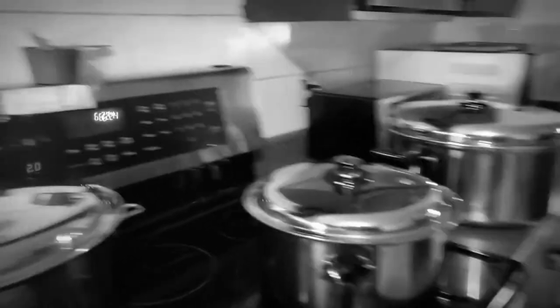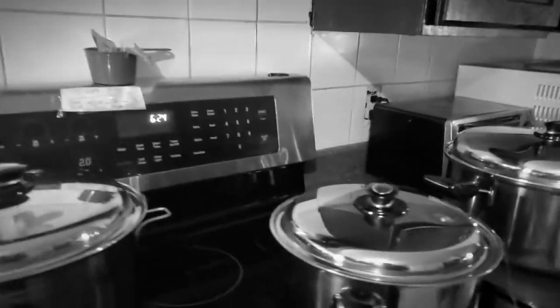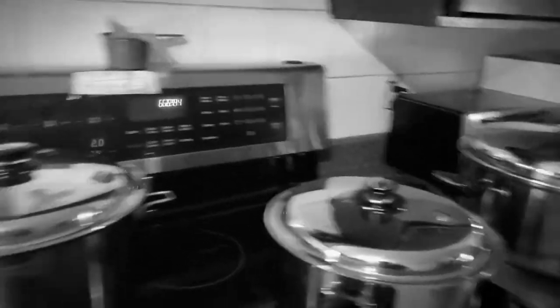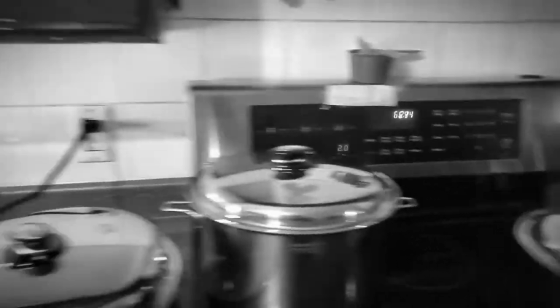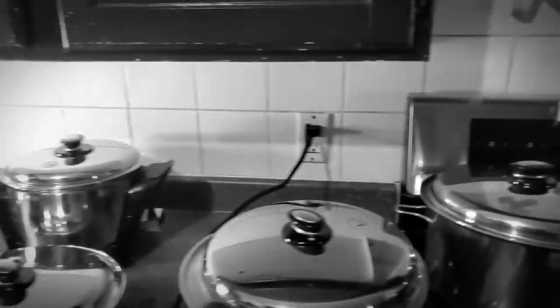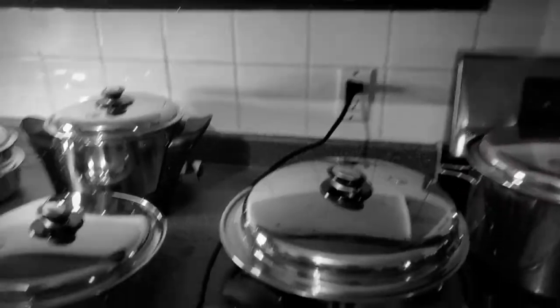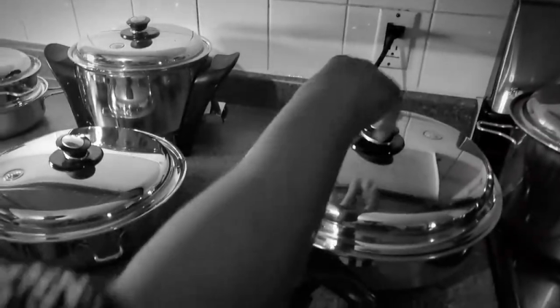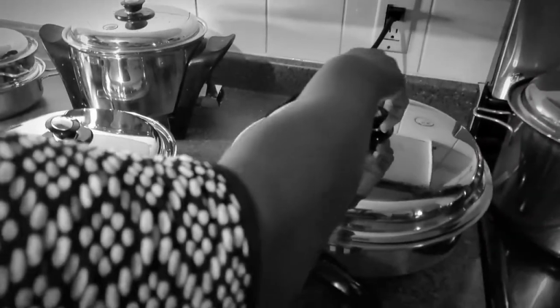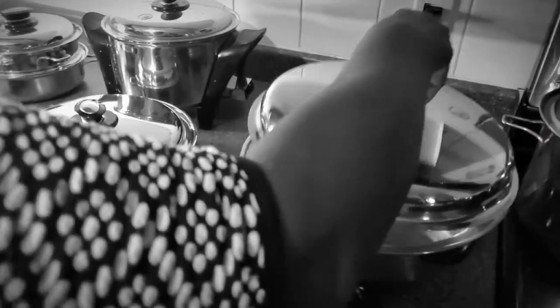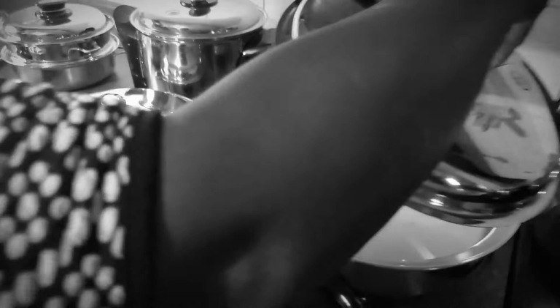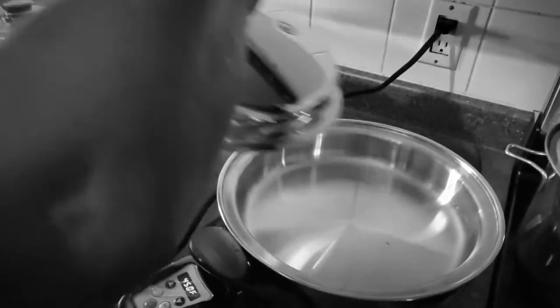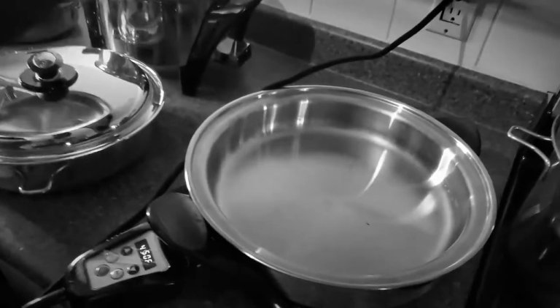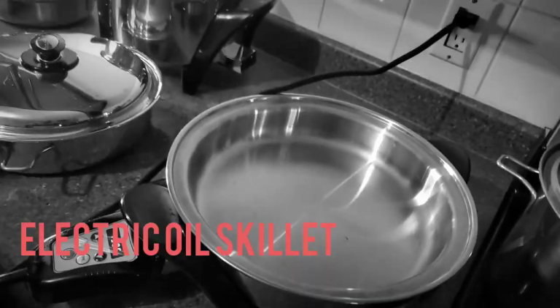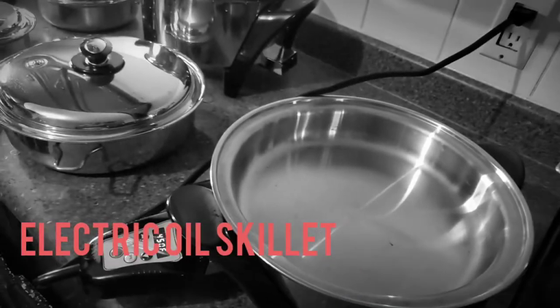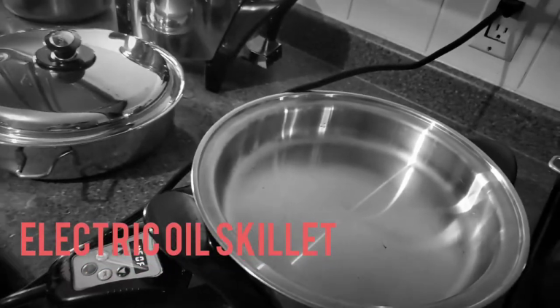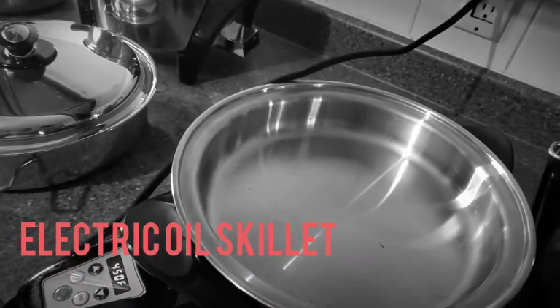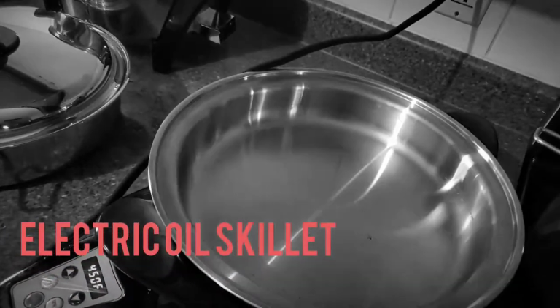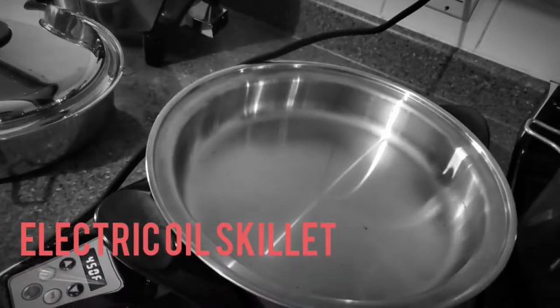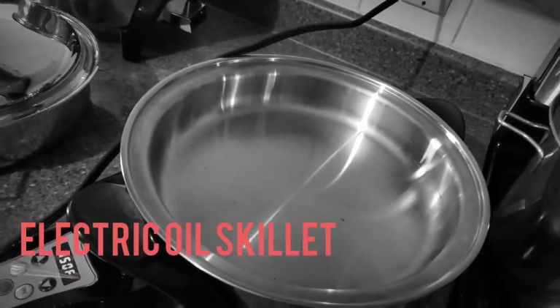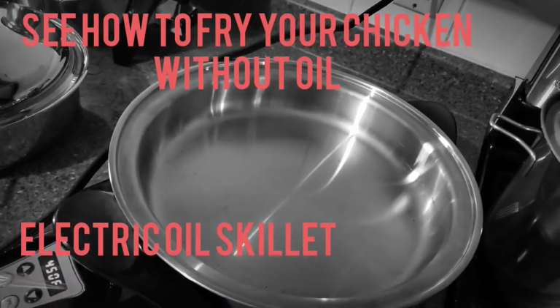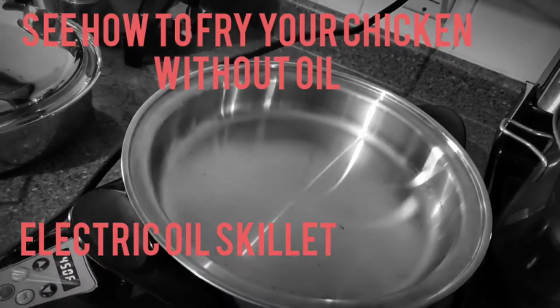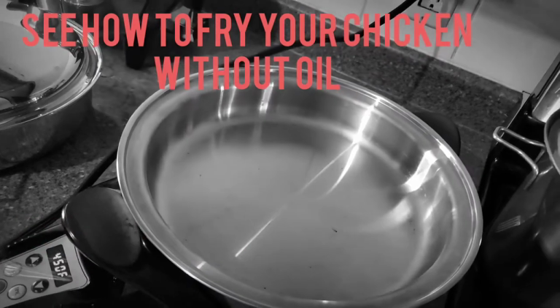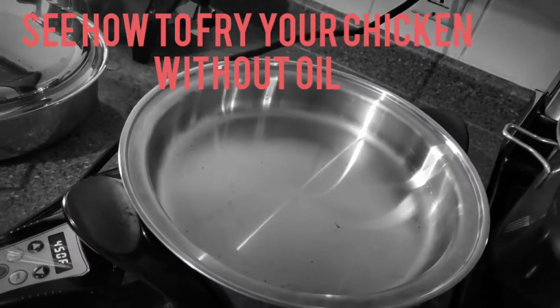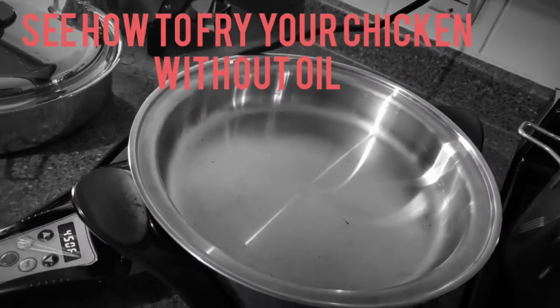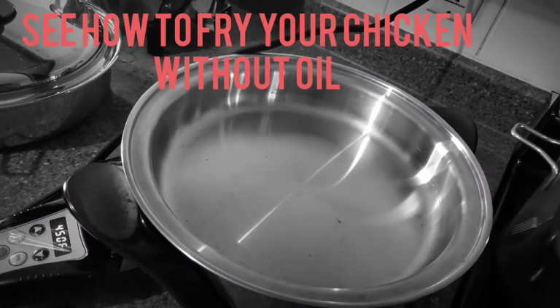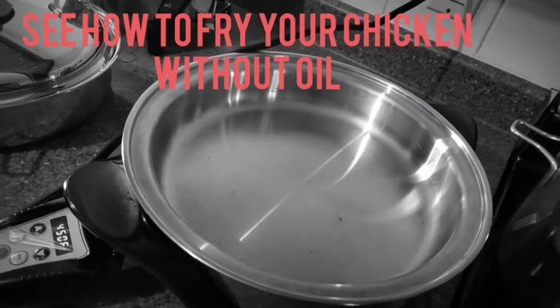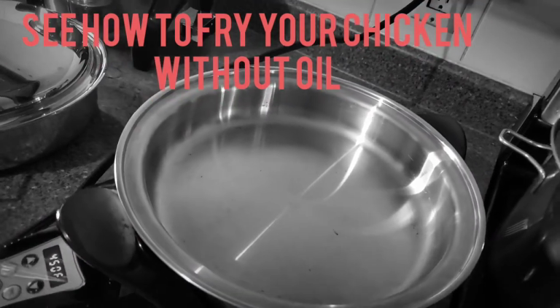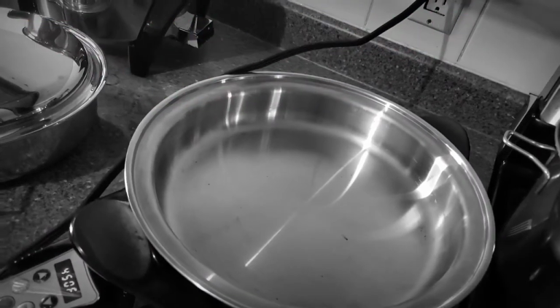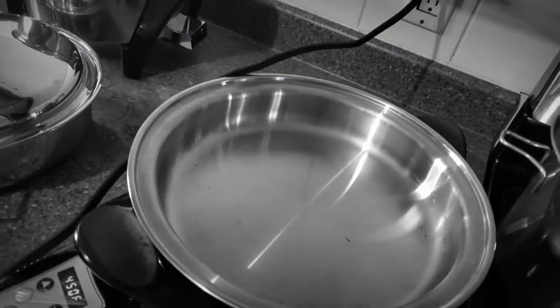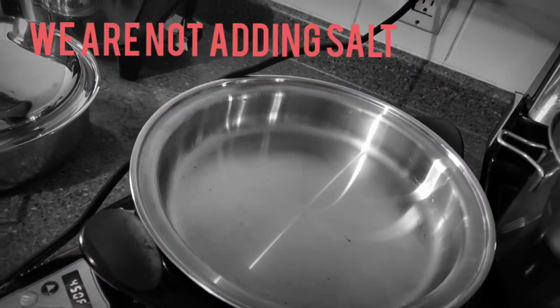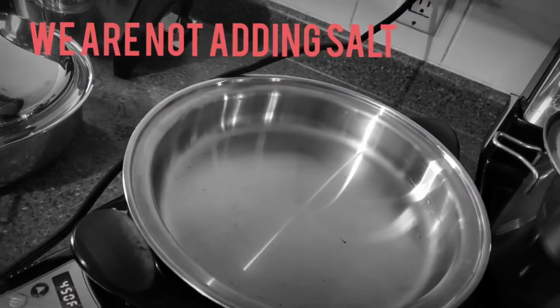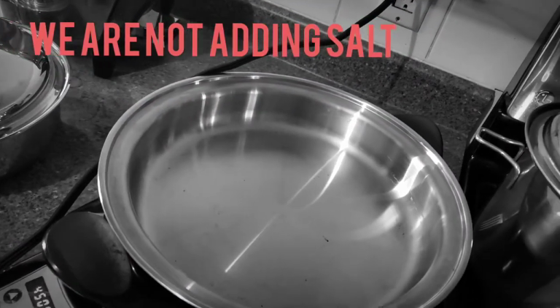This one is called the electric oil skillet. We are going to fry chicken without oil — without oil and without sauce — and we are going to see how it's going to taste.